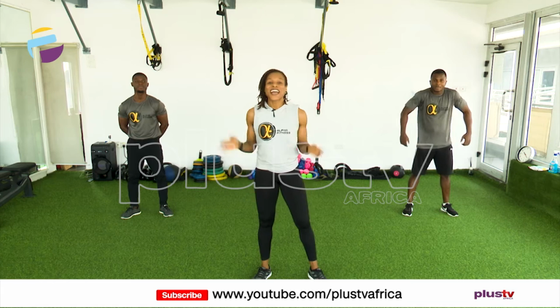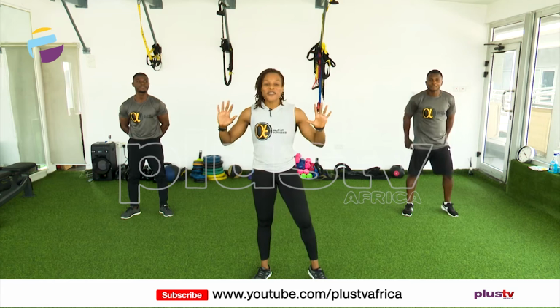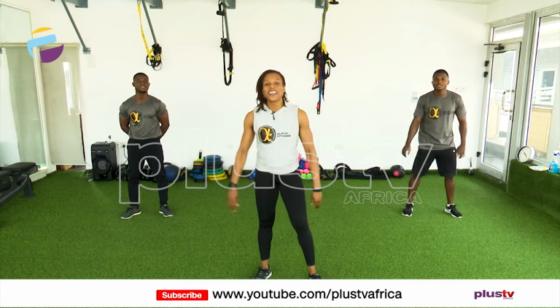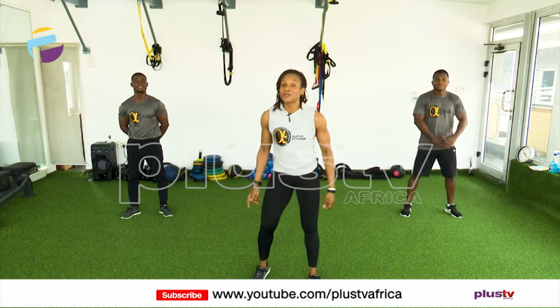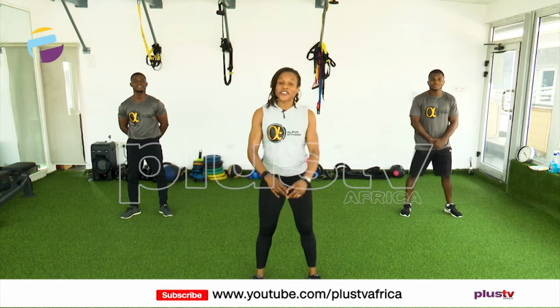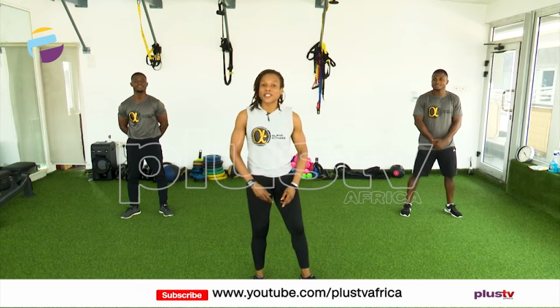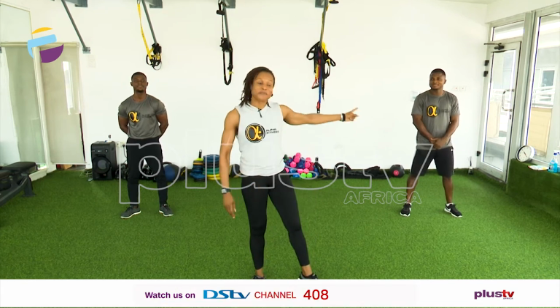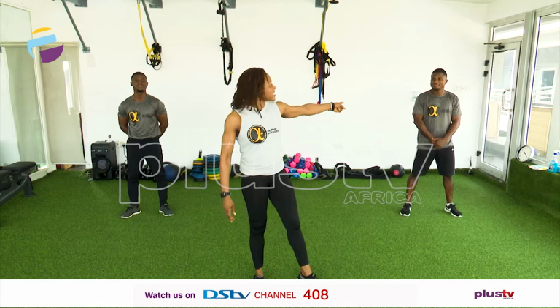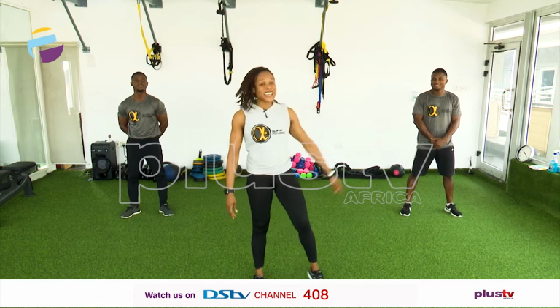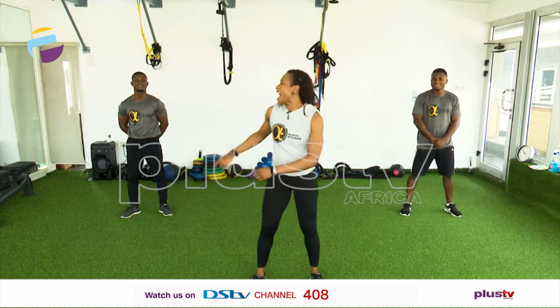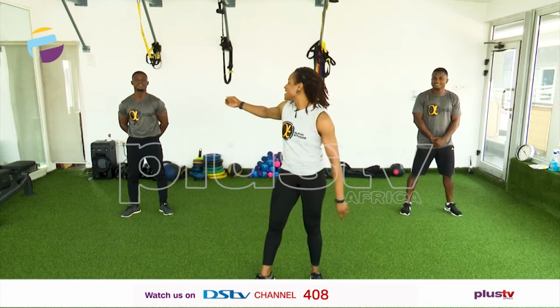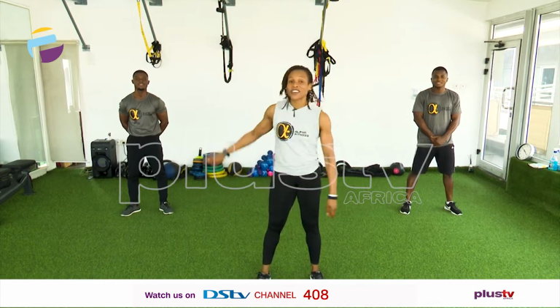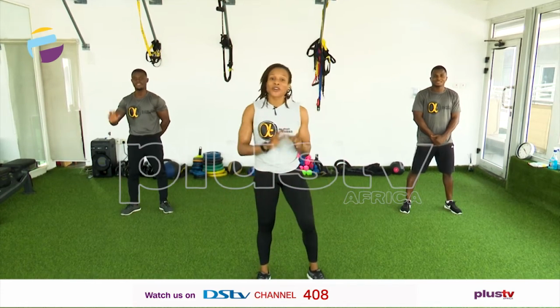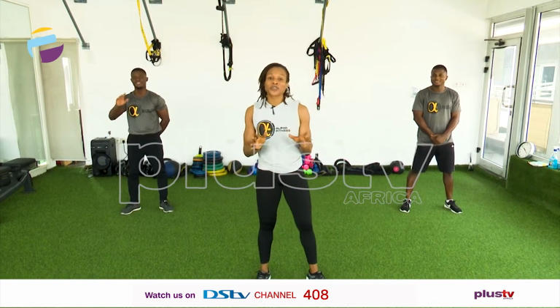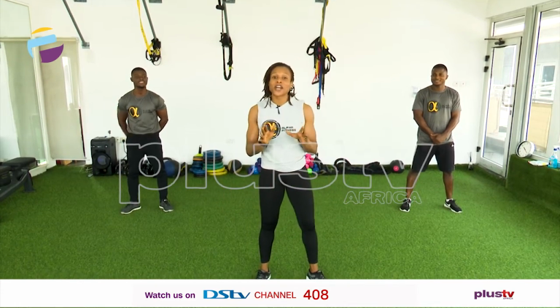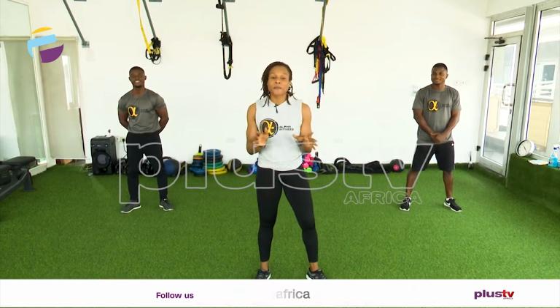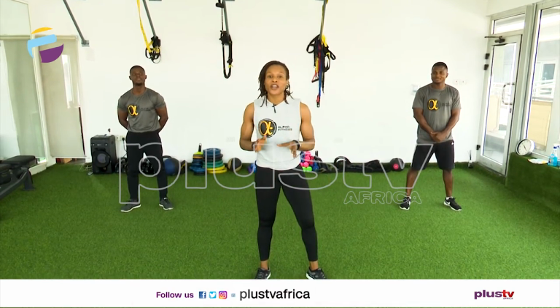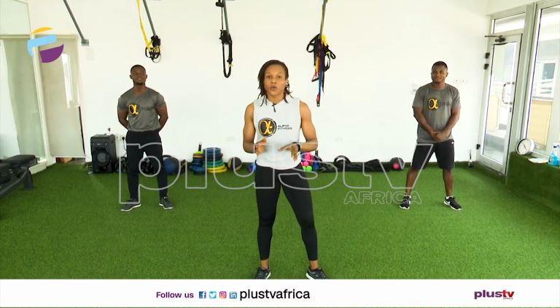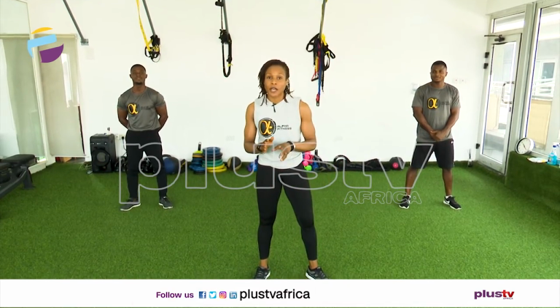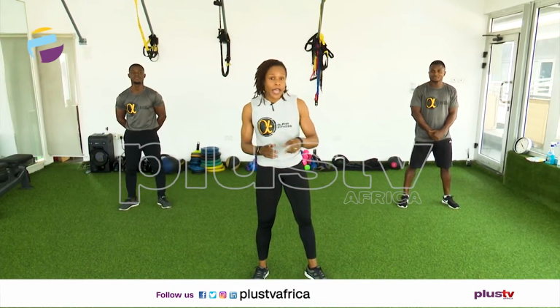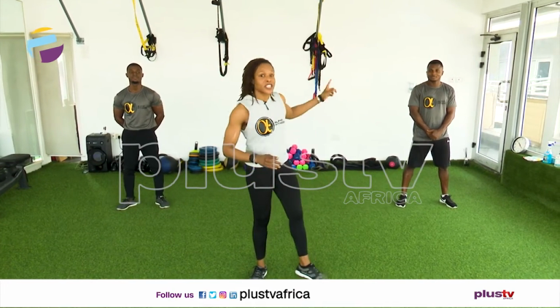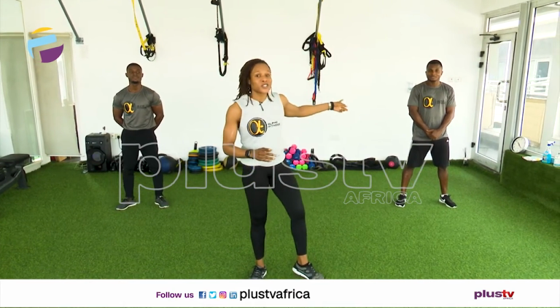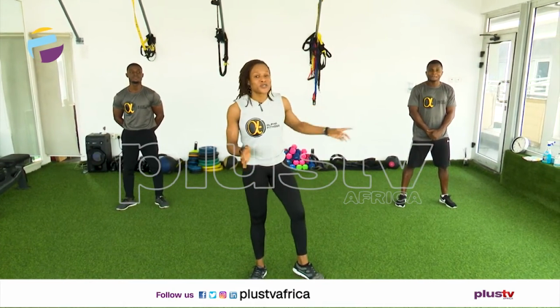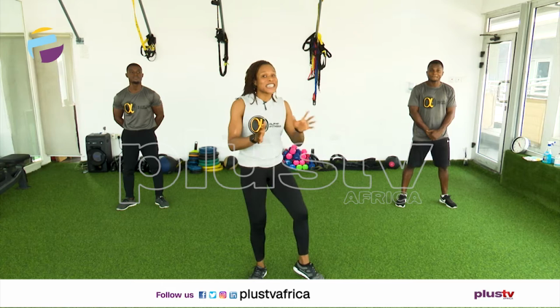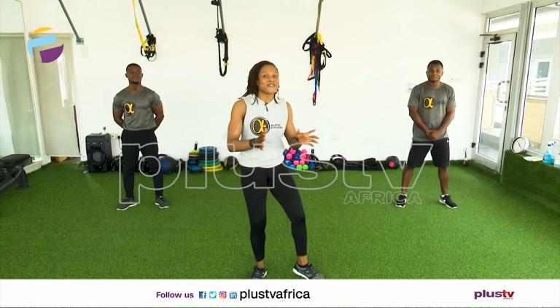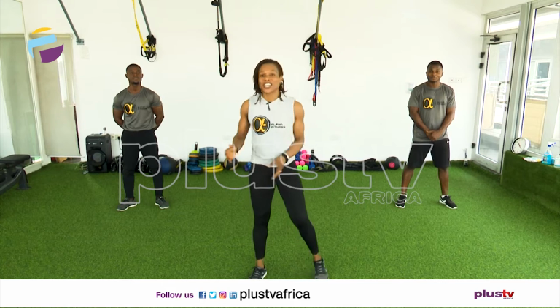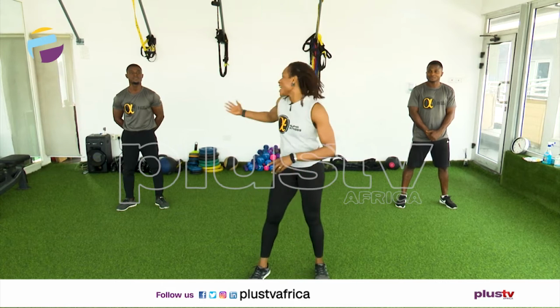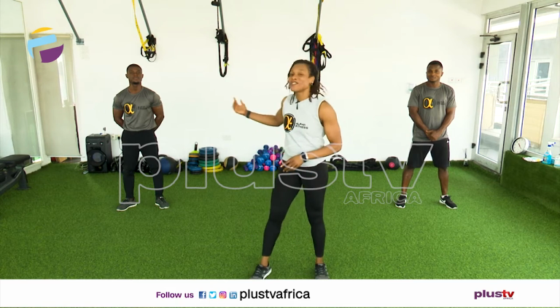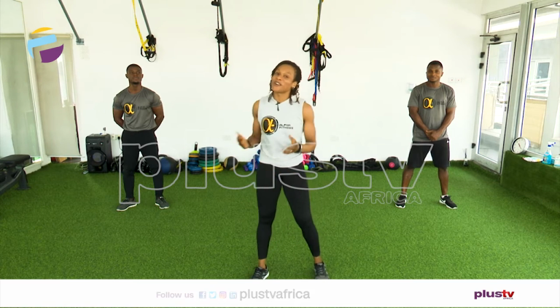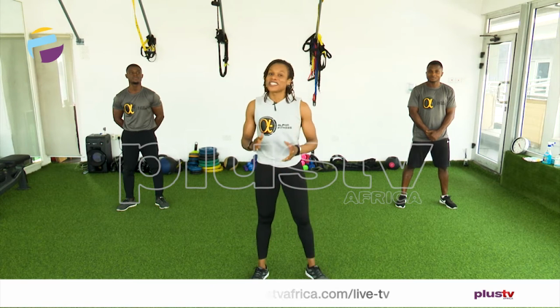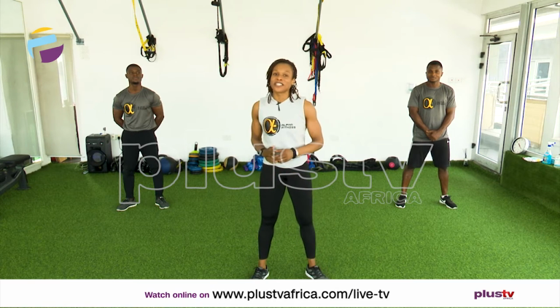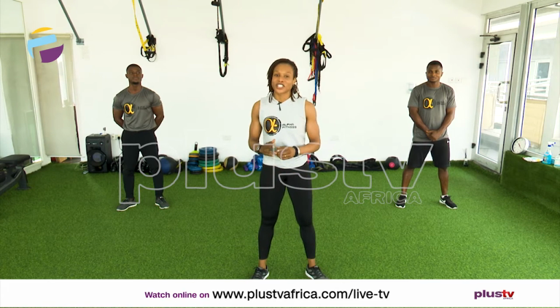Hello everyone, I'm Dolly Phillips and with me is Steven and Elvis and we're going to take you through a simple aerobic workout. Now Steven is going to do the easier version and Elvis and I will do the intermediate version.